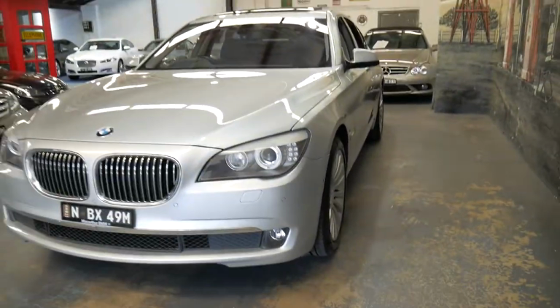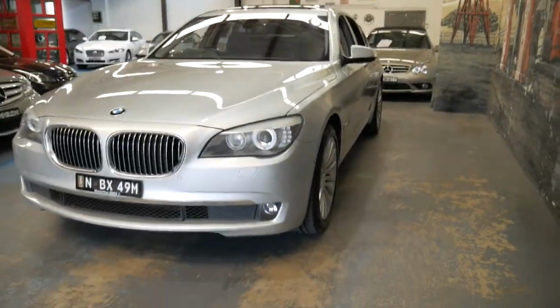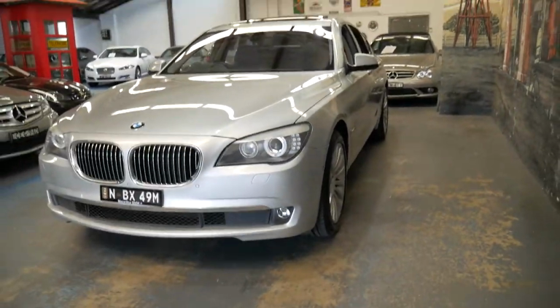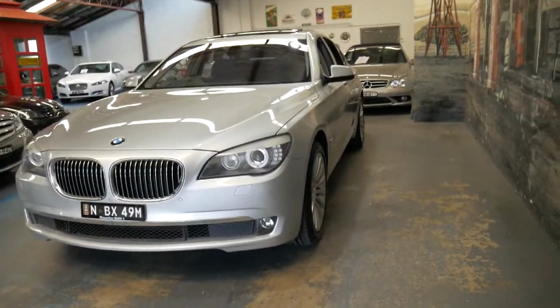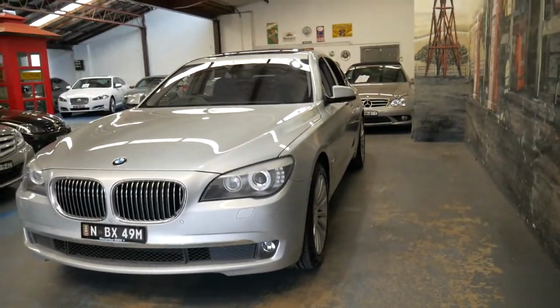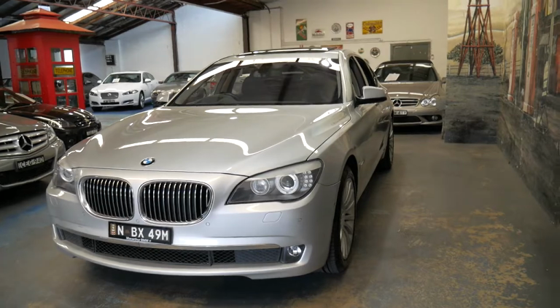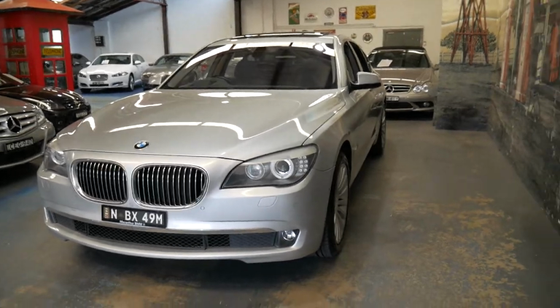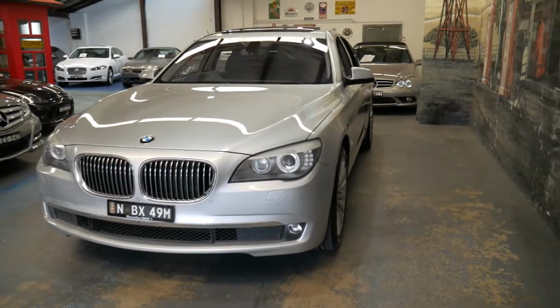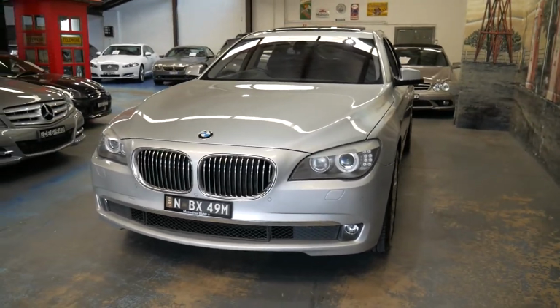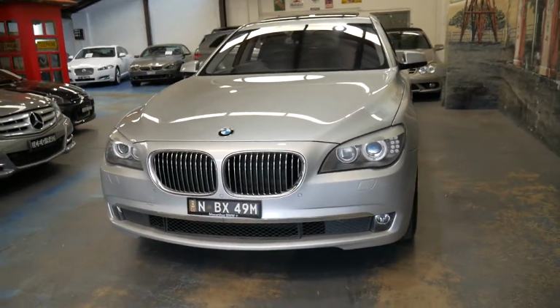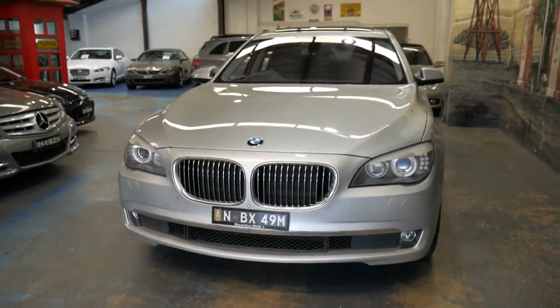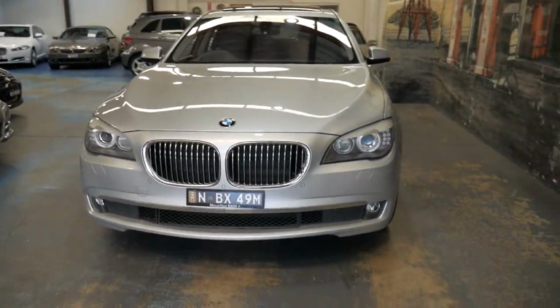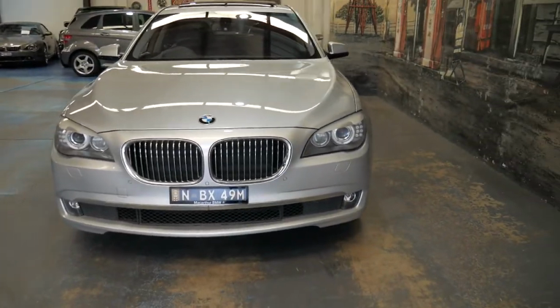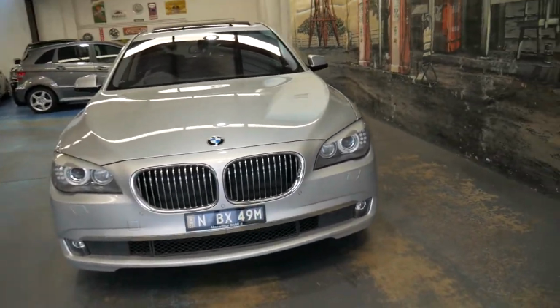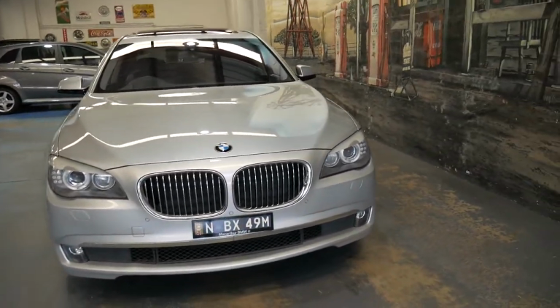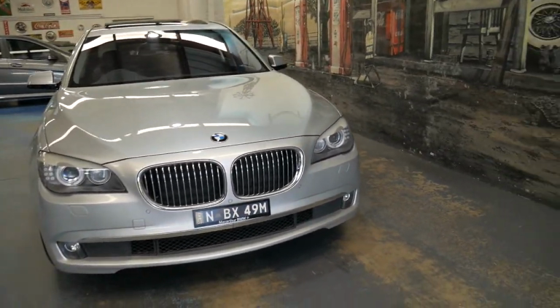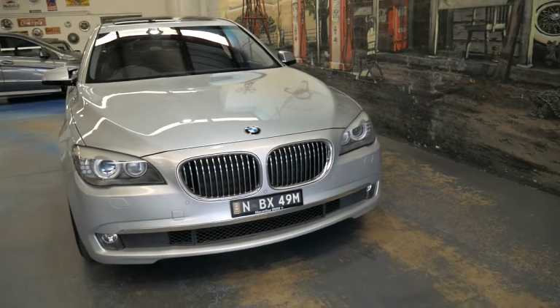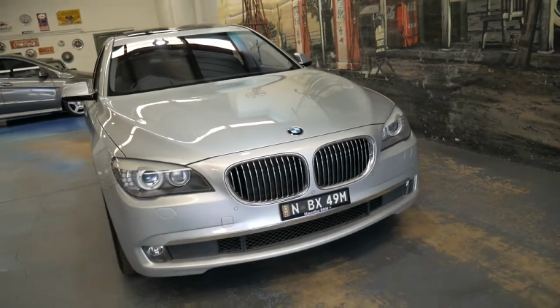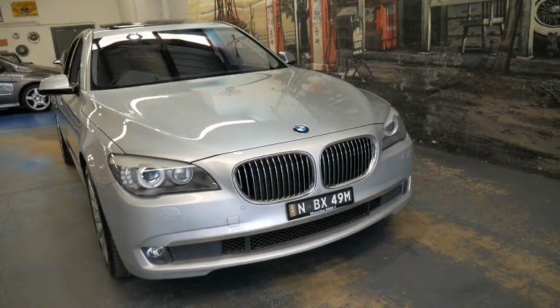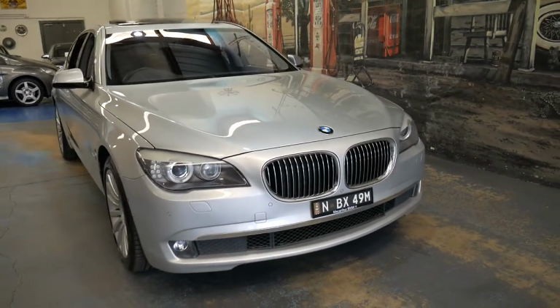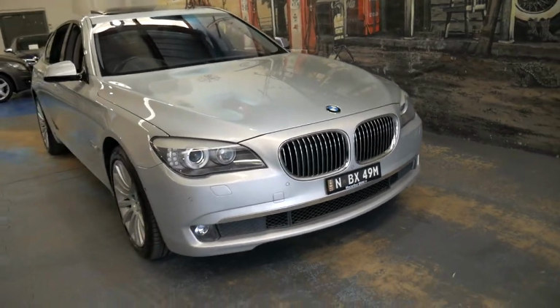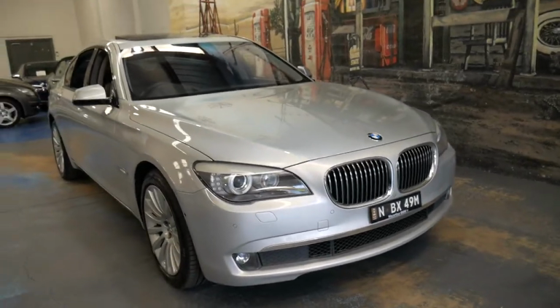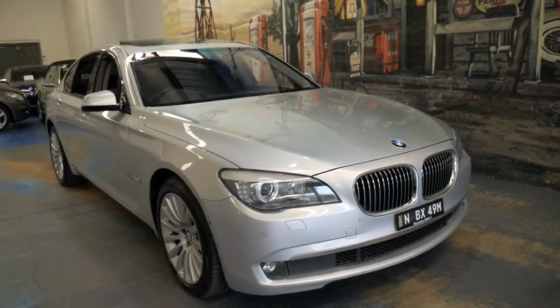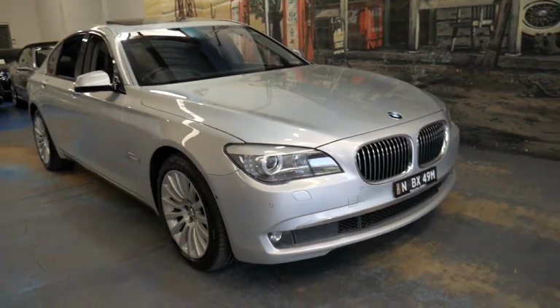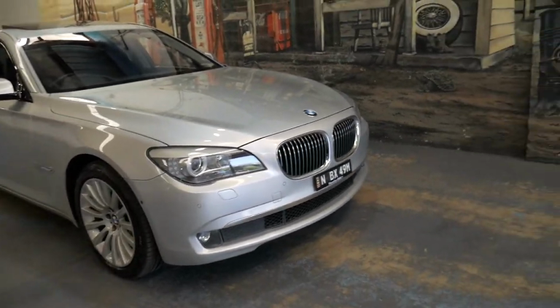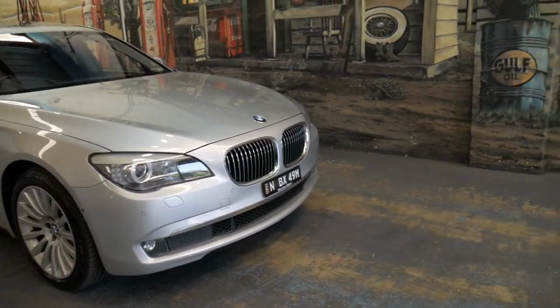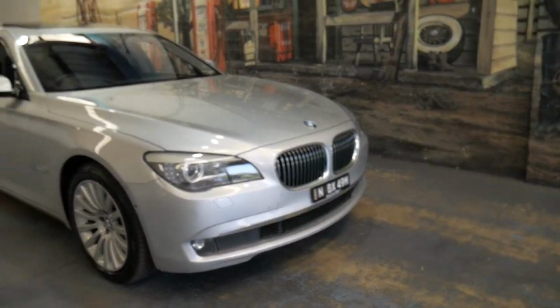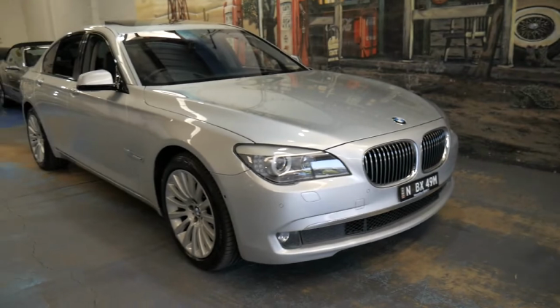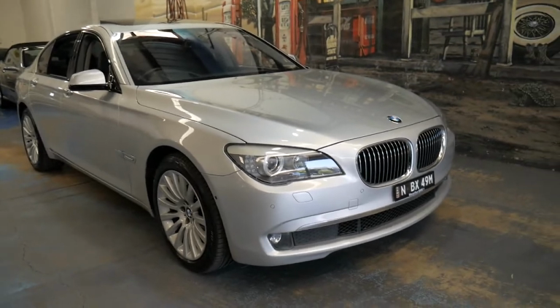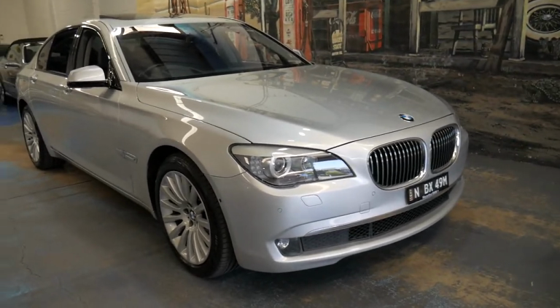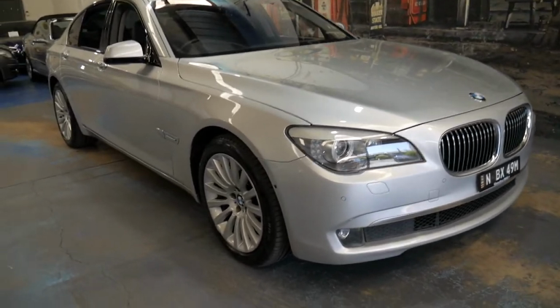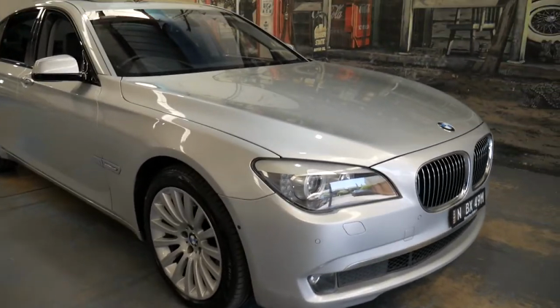A 7 Series costs over a couple of hundred thousand dollars new, whereas a 5 Series is about $100,000 and a 3 Series $60,000. So there should be significant differences in appearance, not to mention everything on the inside and under the bonnet.